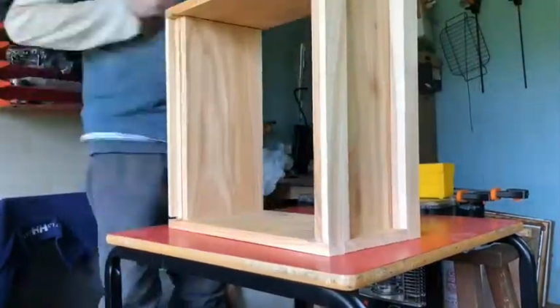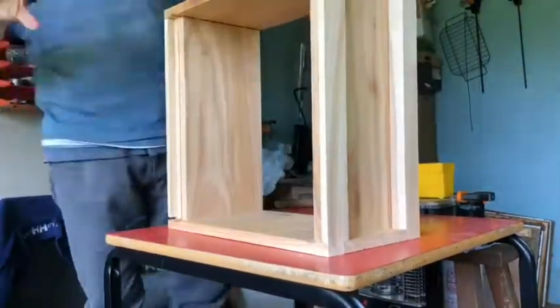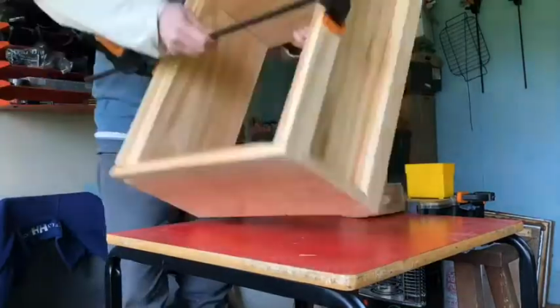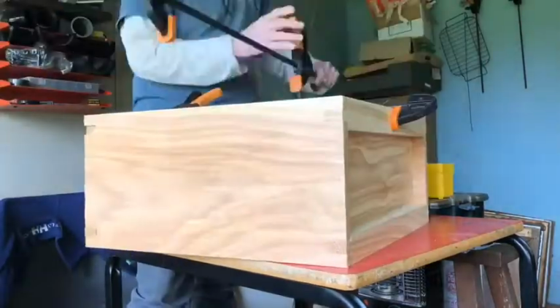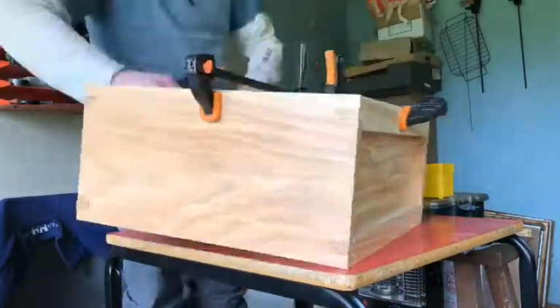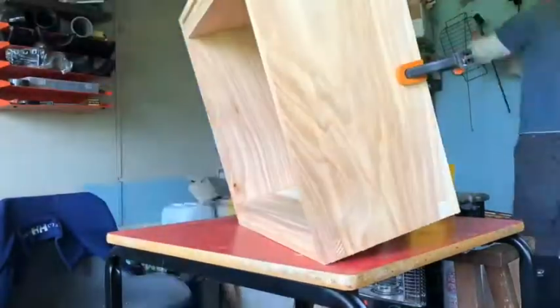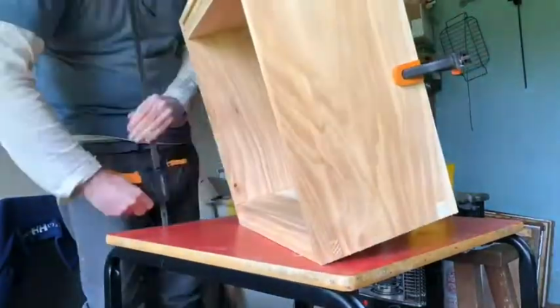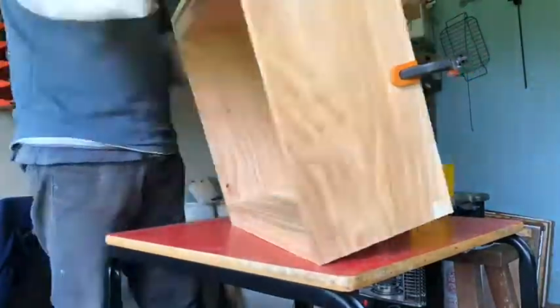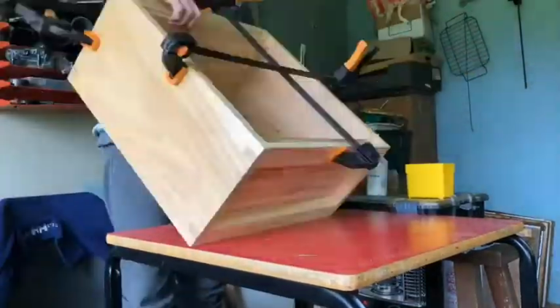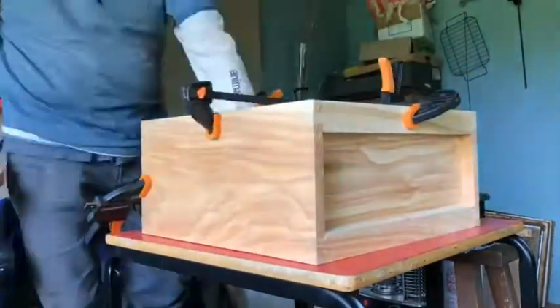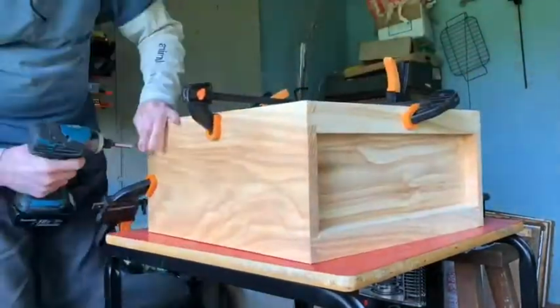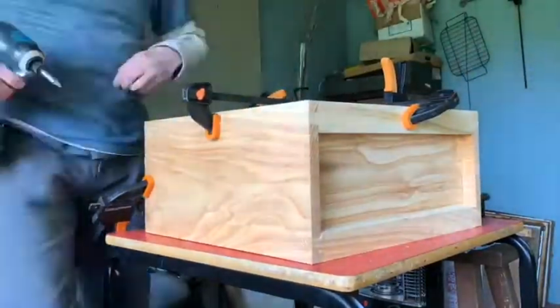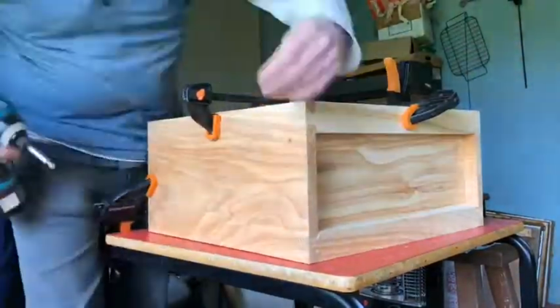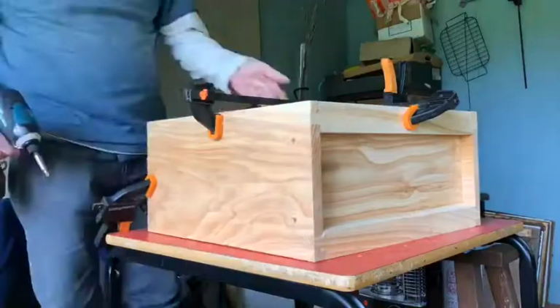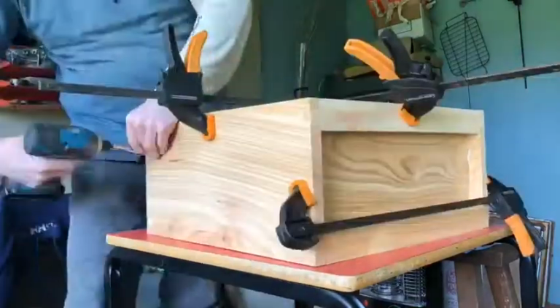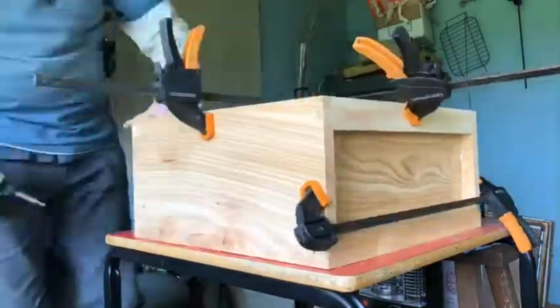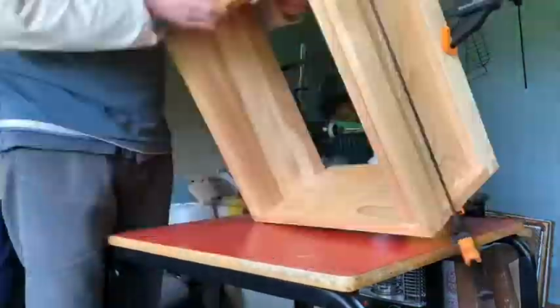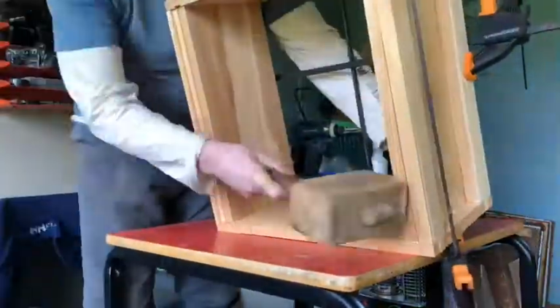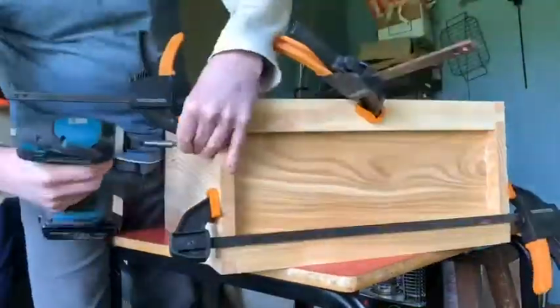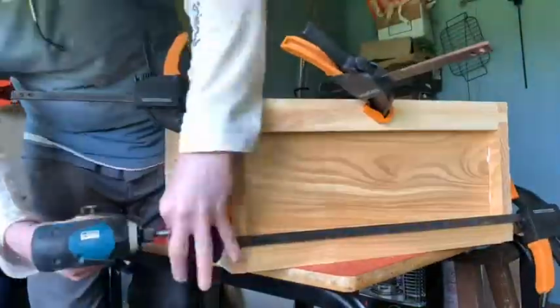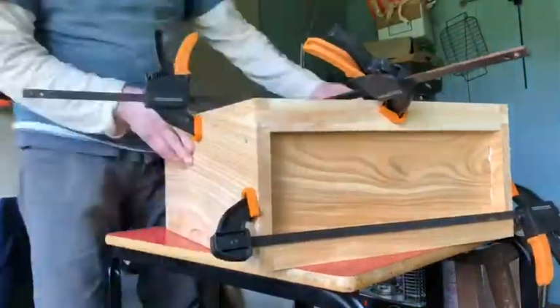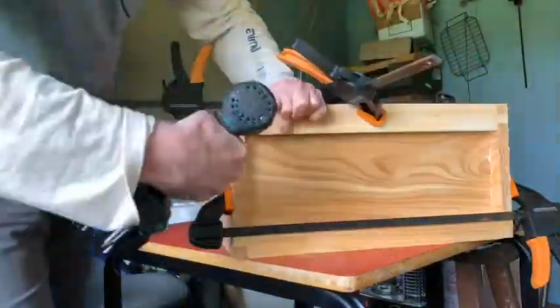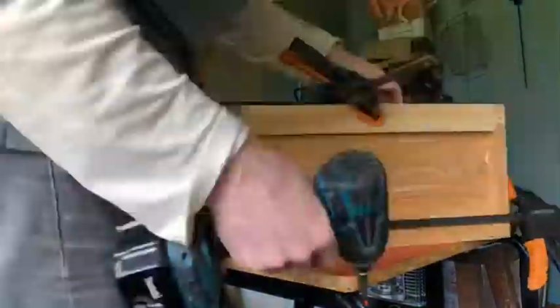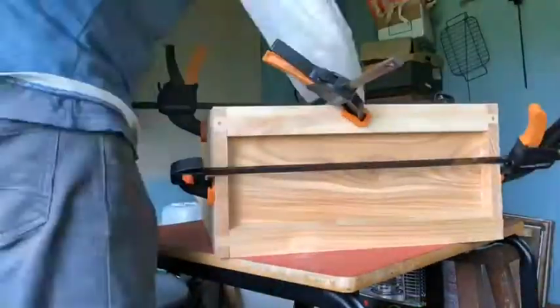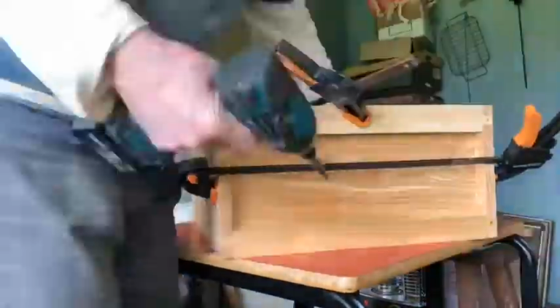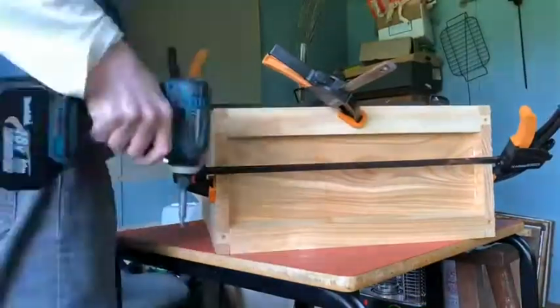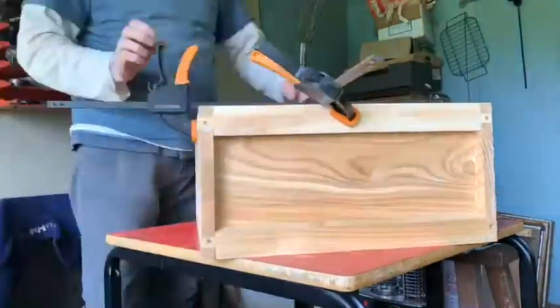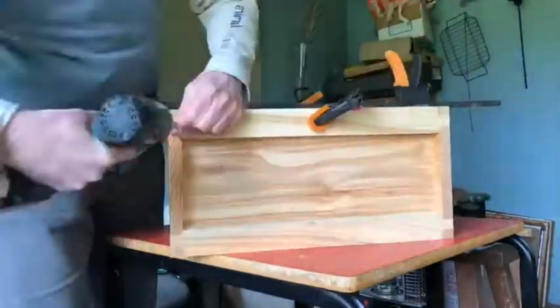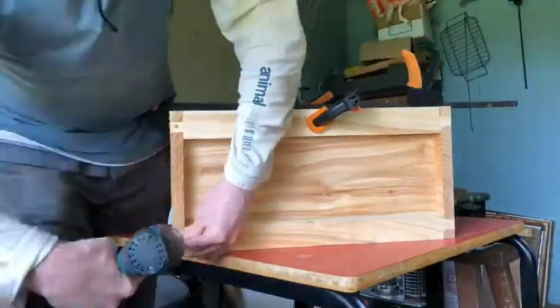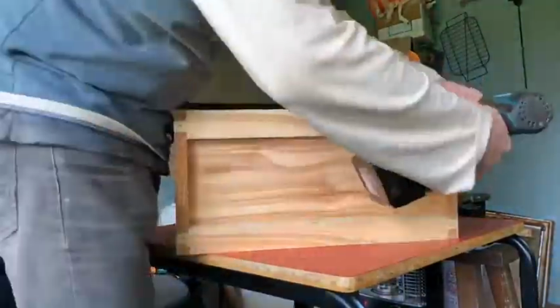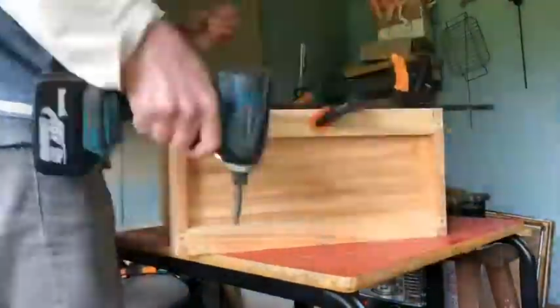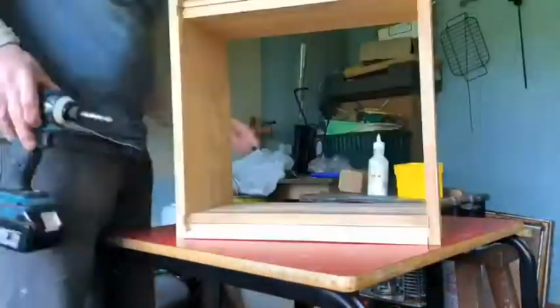Now I'm sliding in the side panels and clamping the box. You don't need to use clamps but it helps a lot. Now I'm putting screws in strategic places to hold everything together. In particular I'm putting them into the lugs because they often come apart over time.